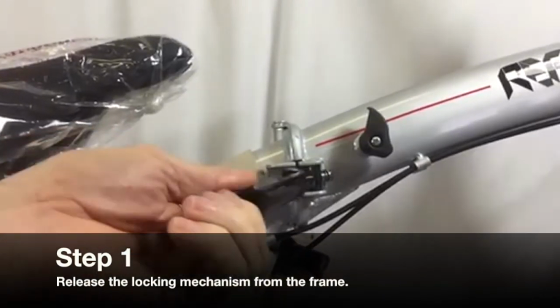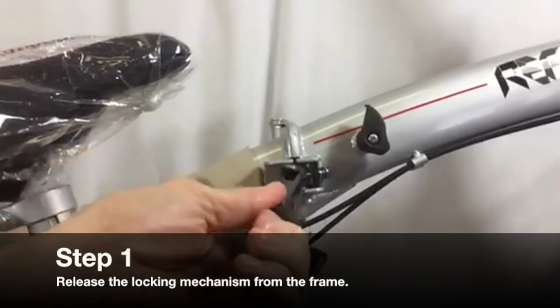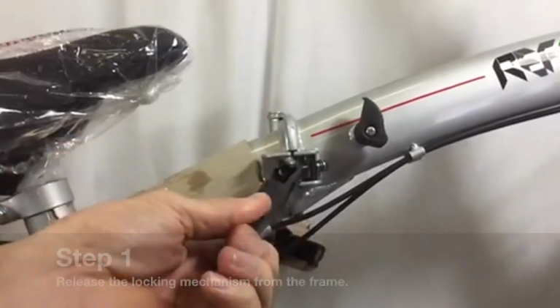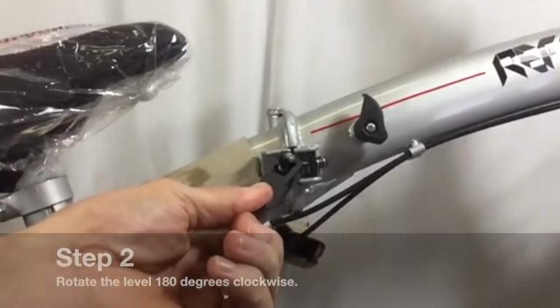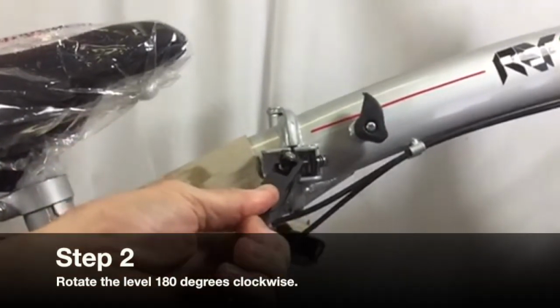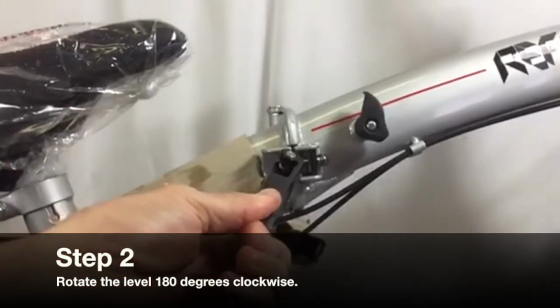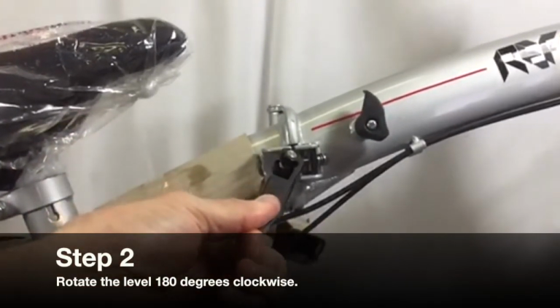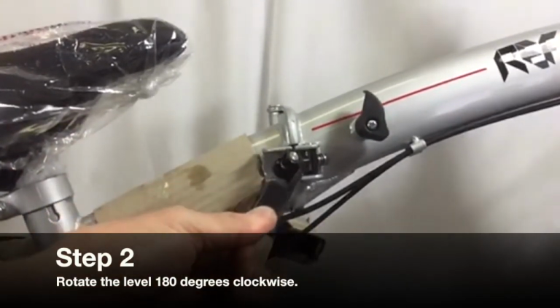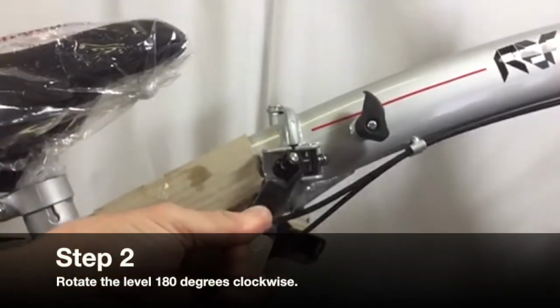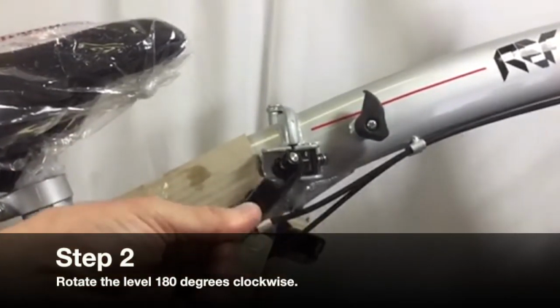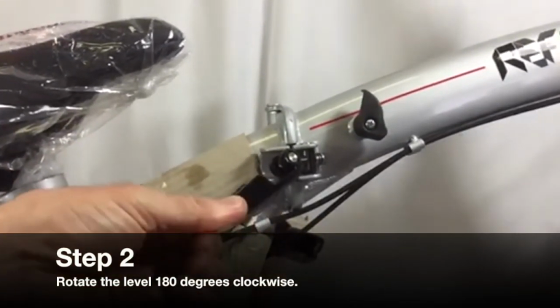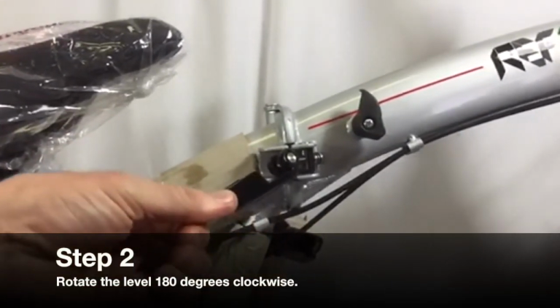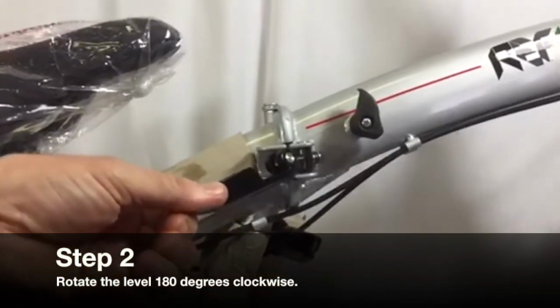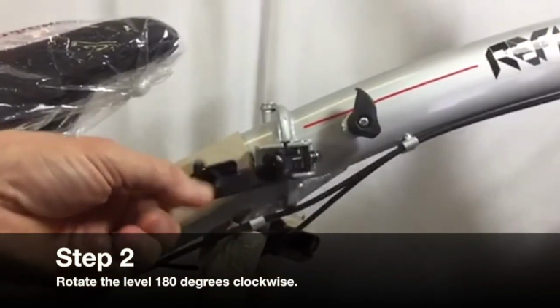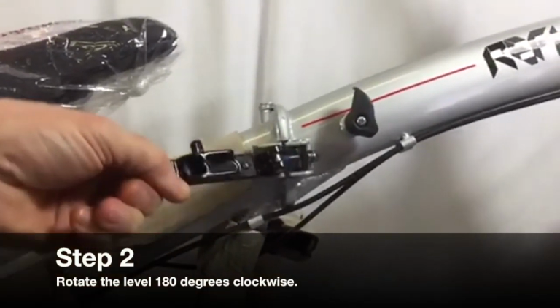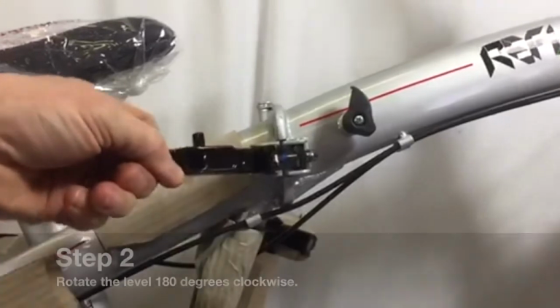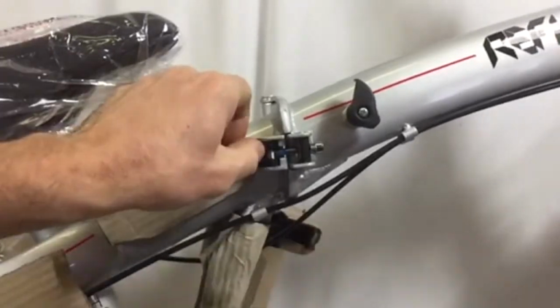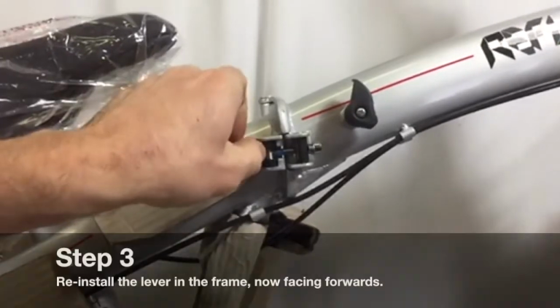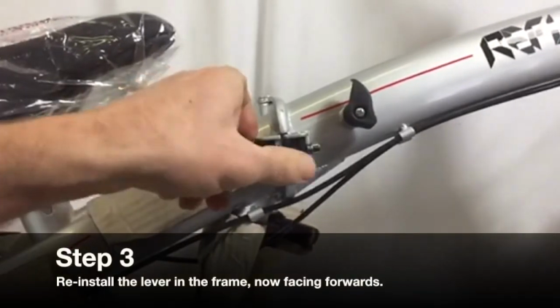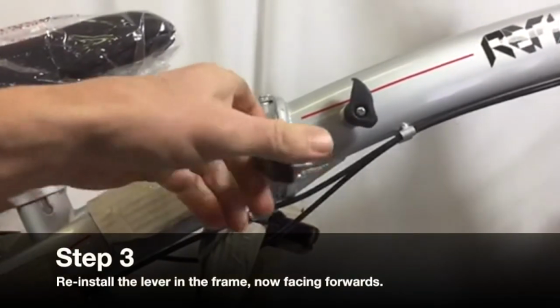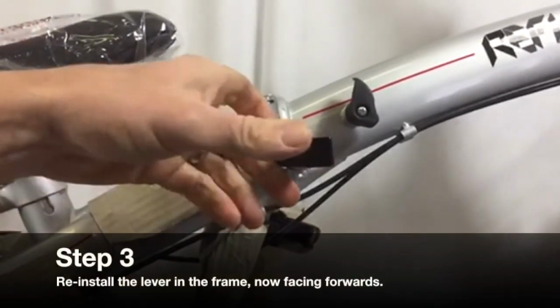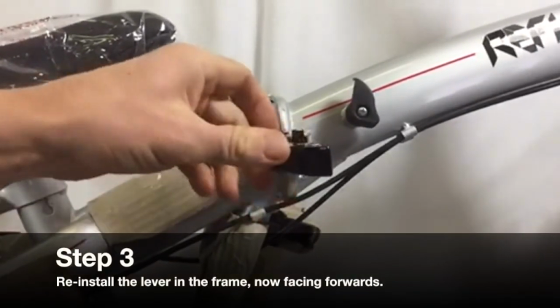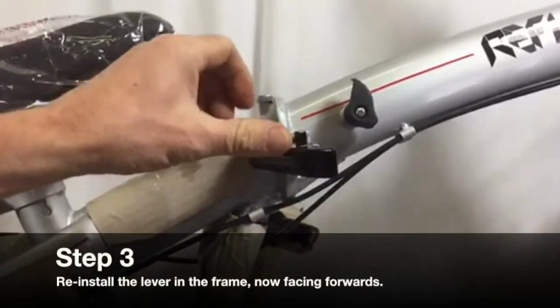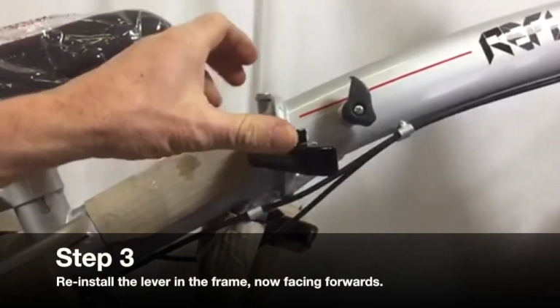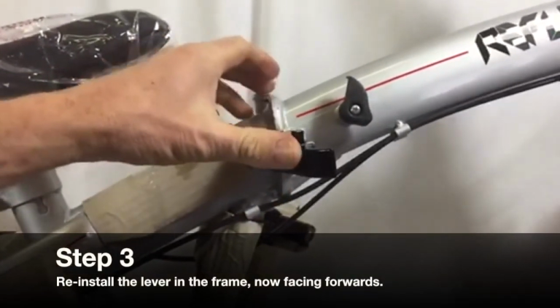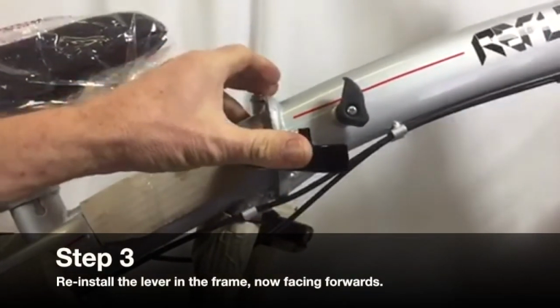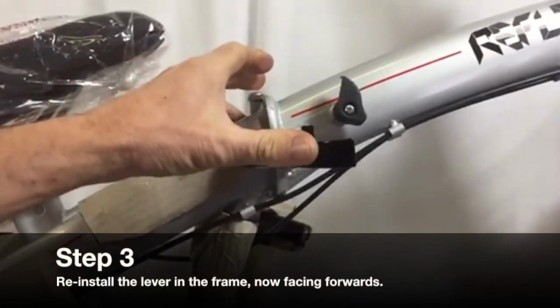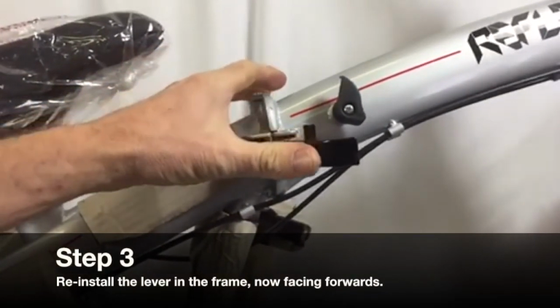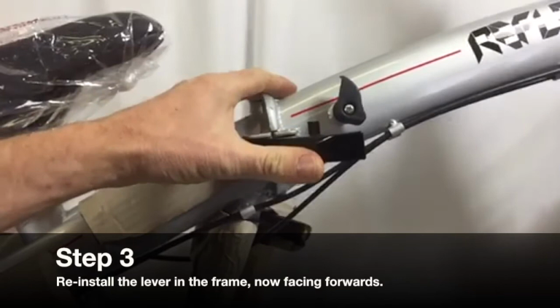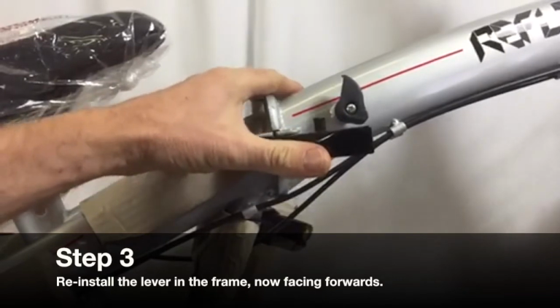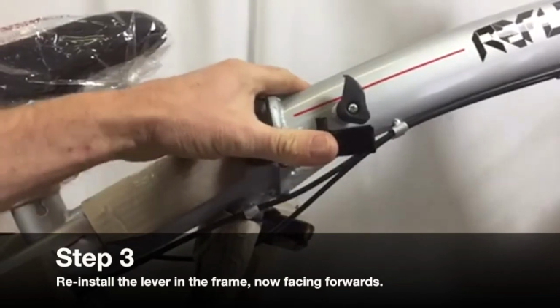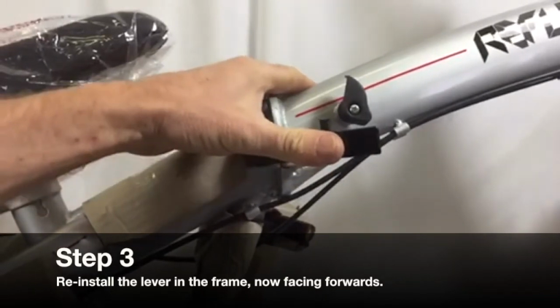Step 2: Rotate the lever 180 degrees clockwise. Step 3: Reinstall the lever in the frame — it should now be facing forwards.